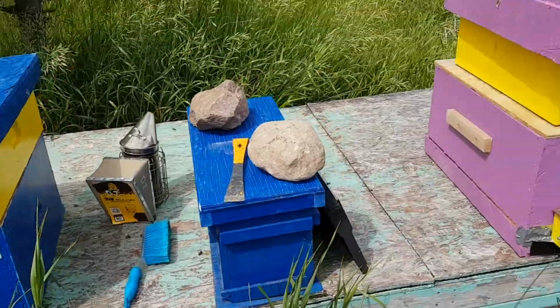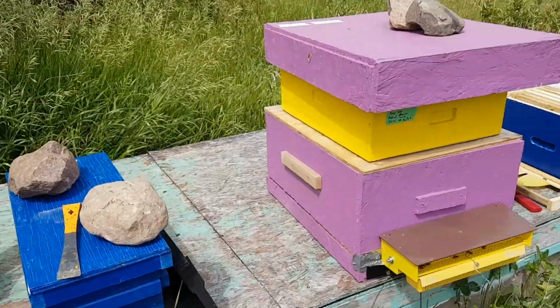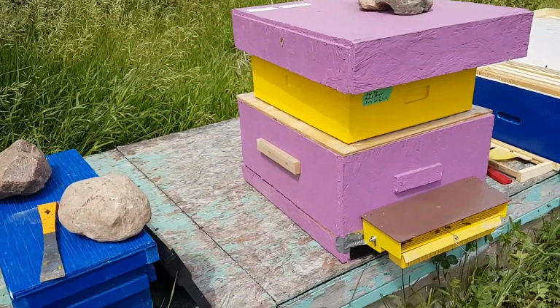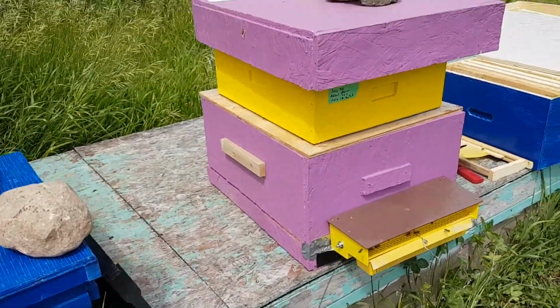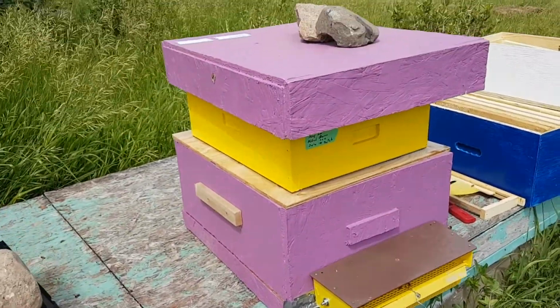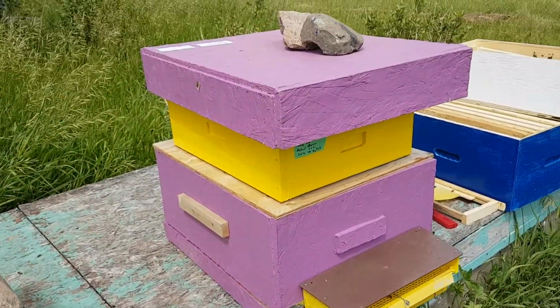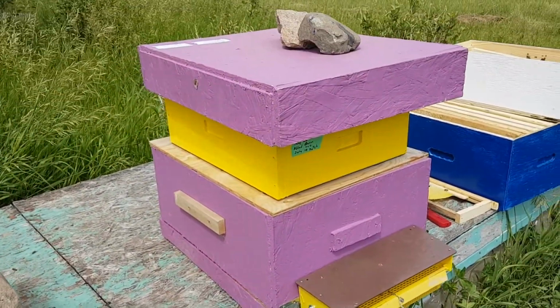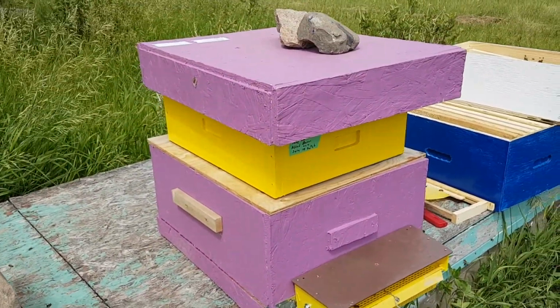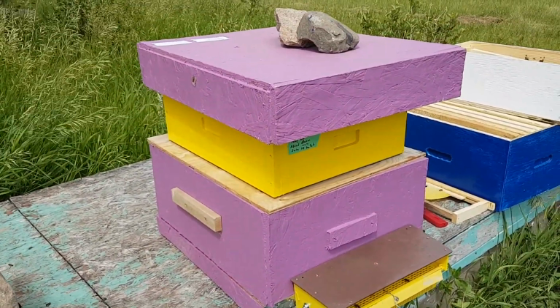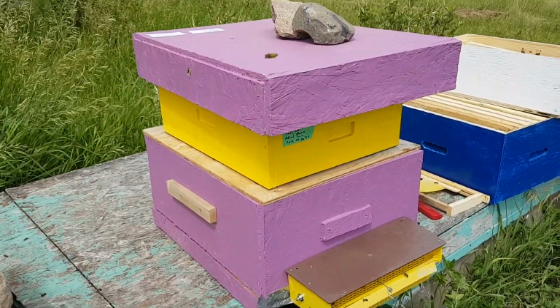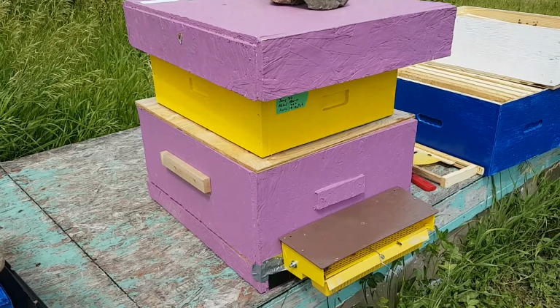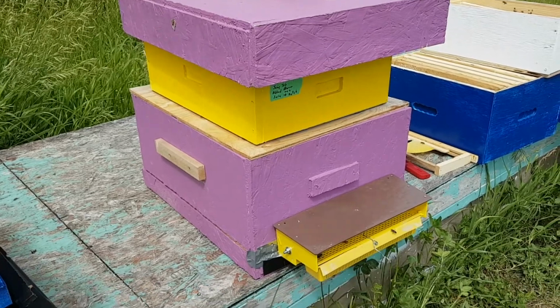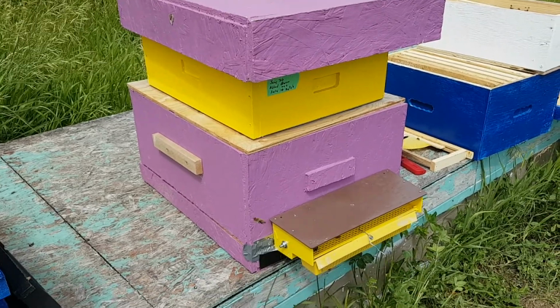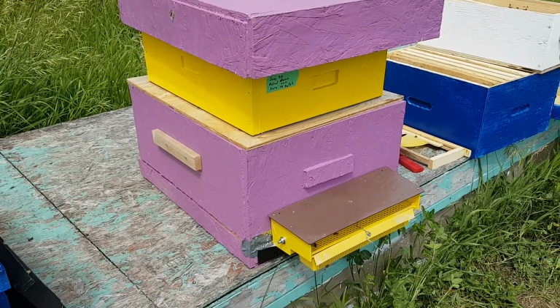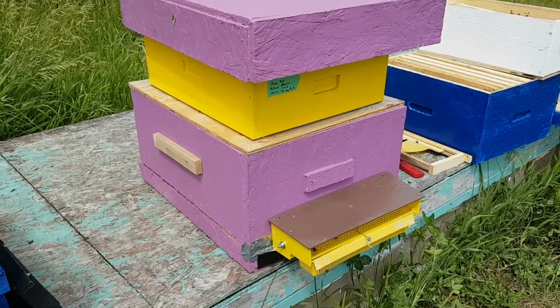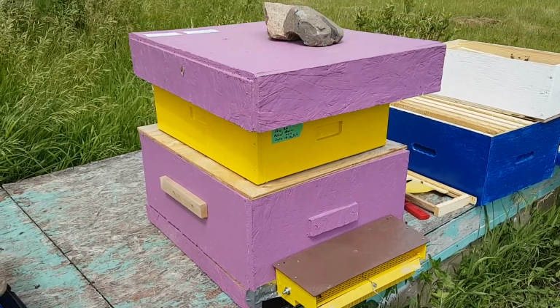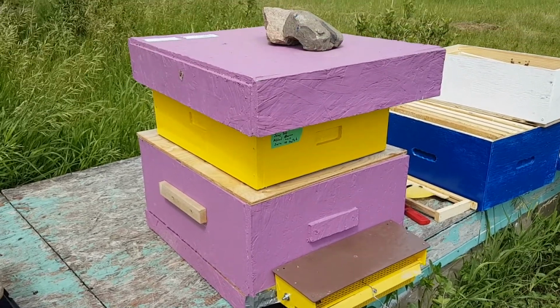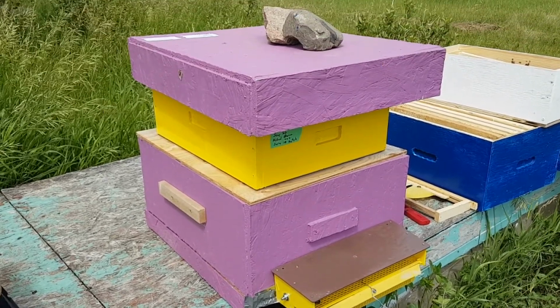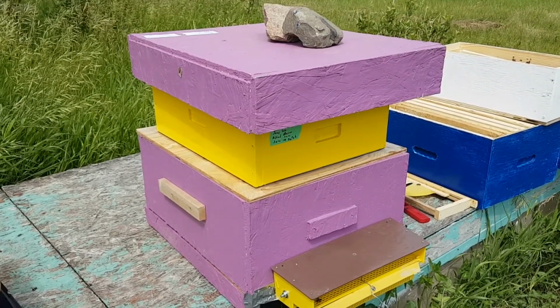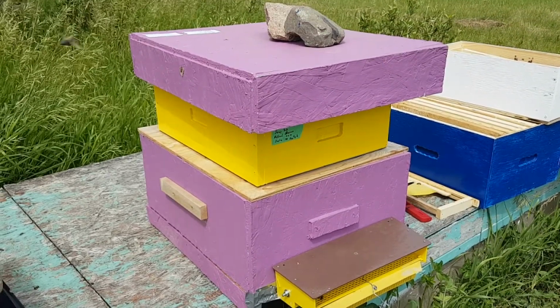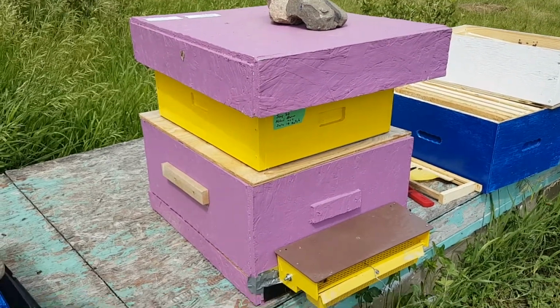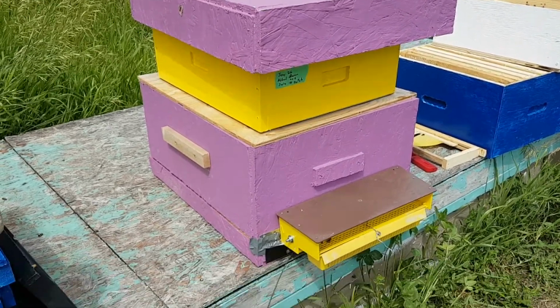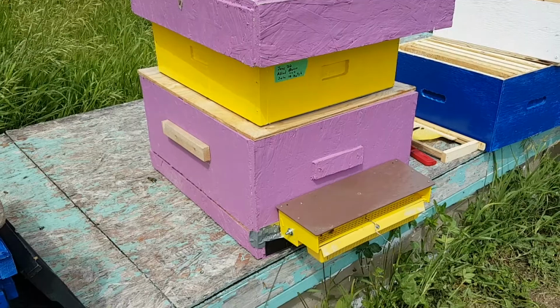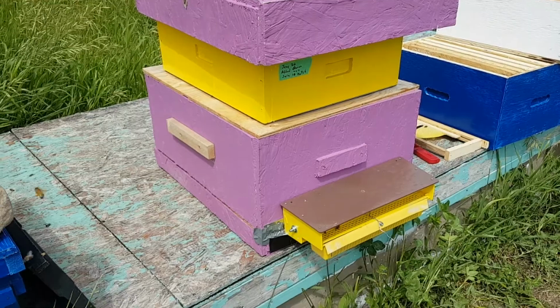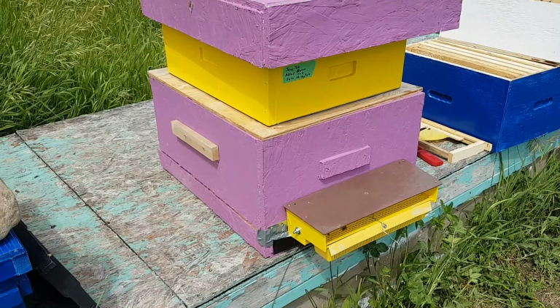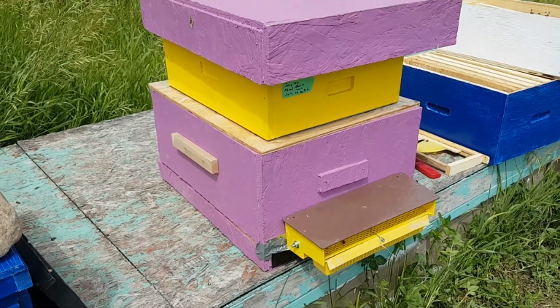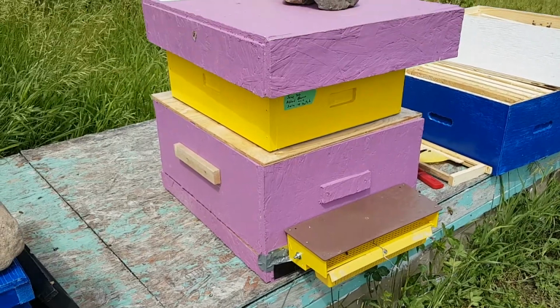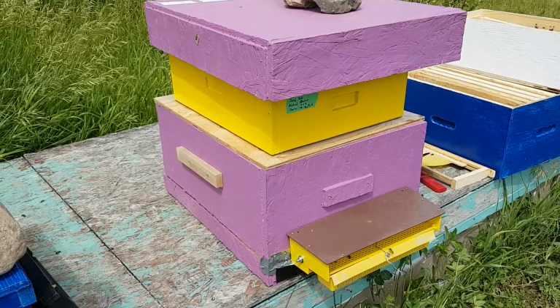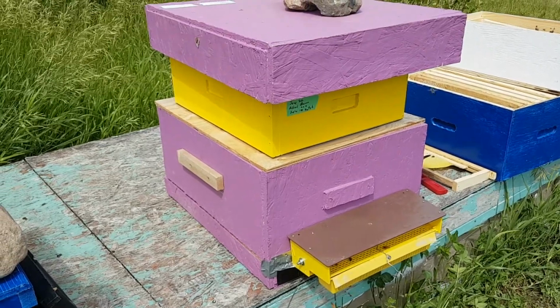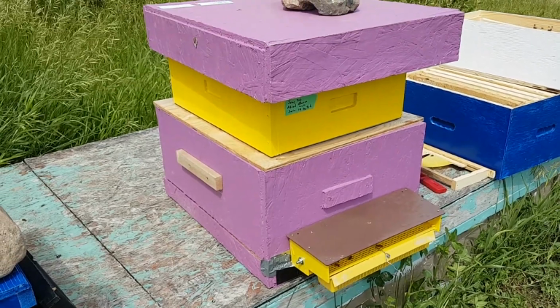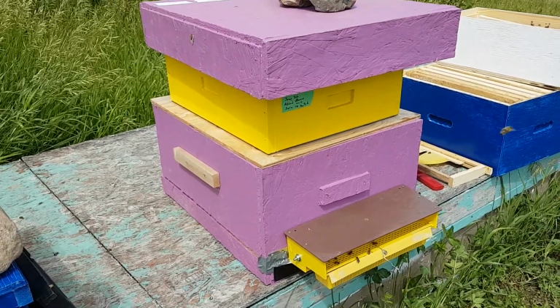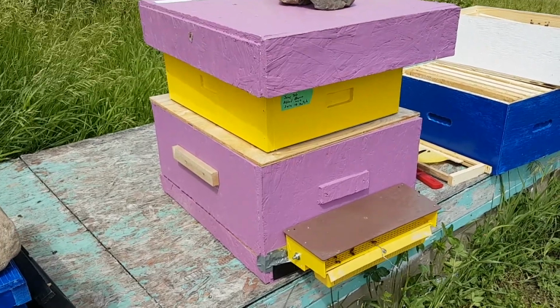So this is what happened. I checked this hive and there's no eggs, no brood, no nothing. No queen in there. It's just right full of nectar and honey, but there's no baby bees in there at all.